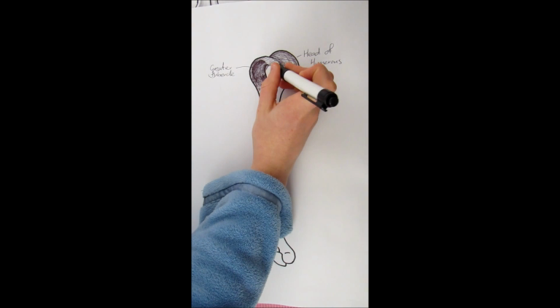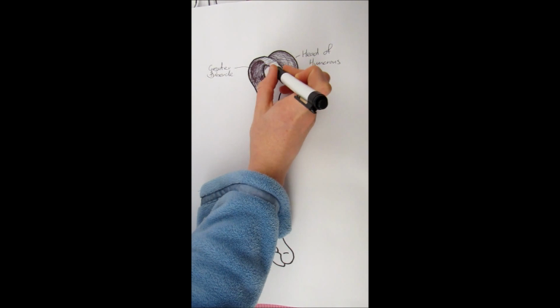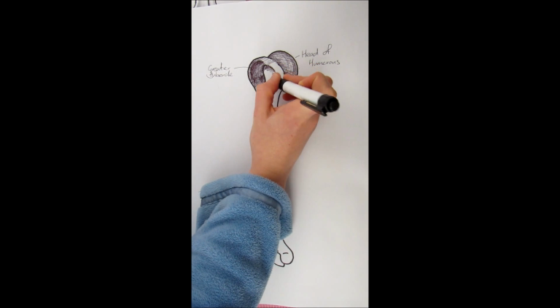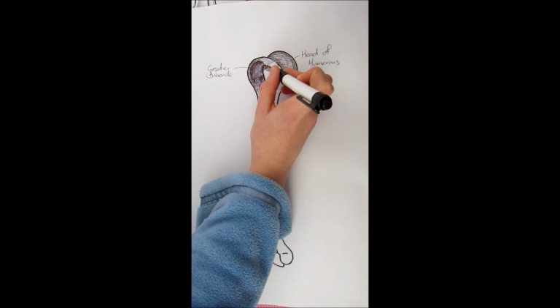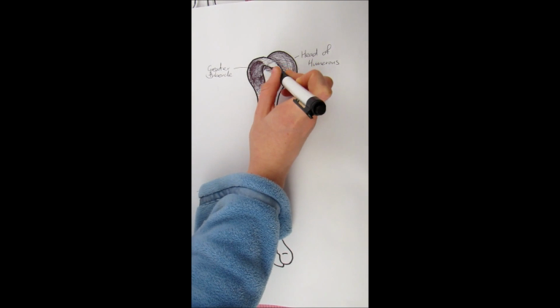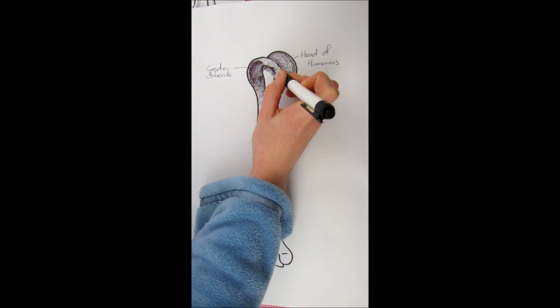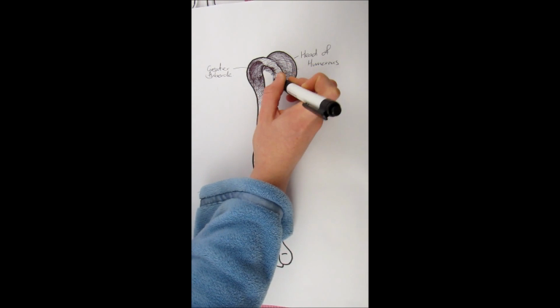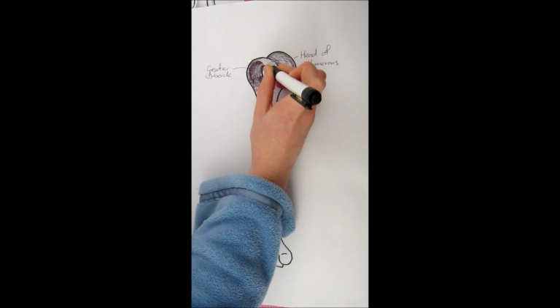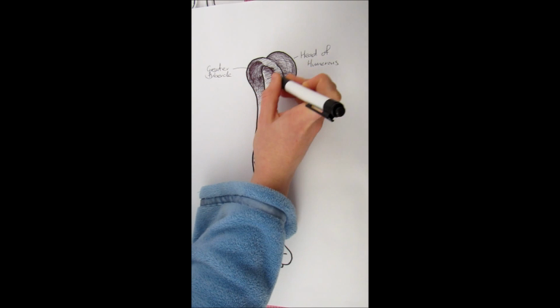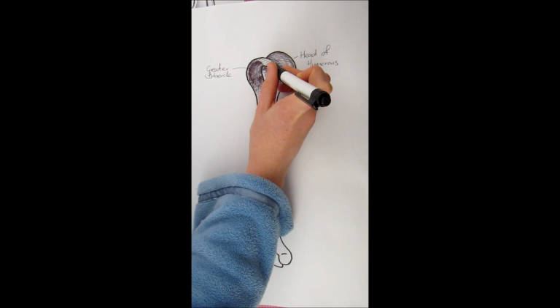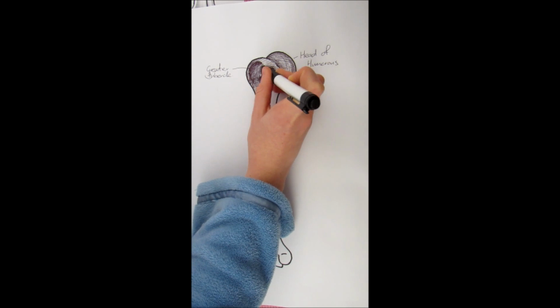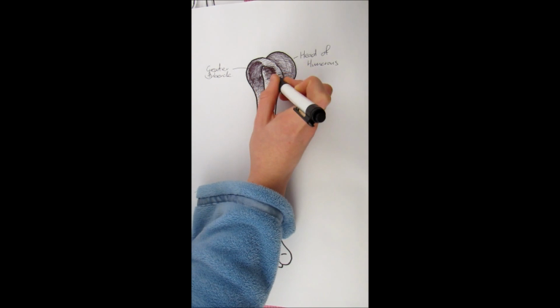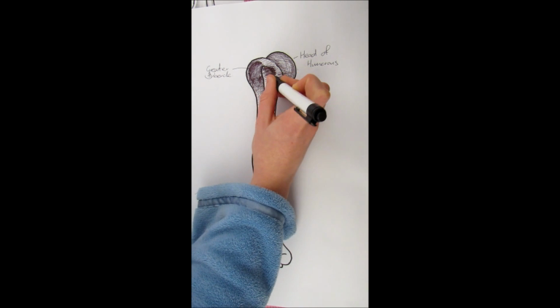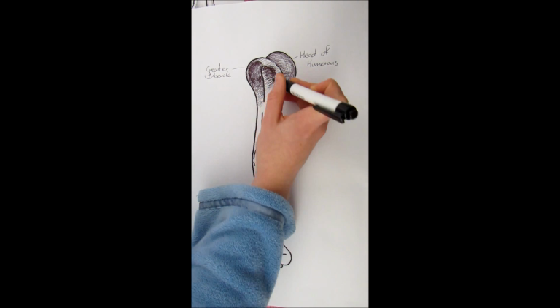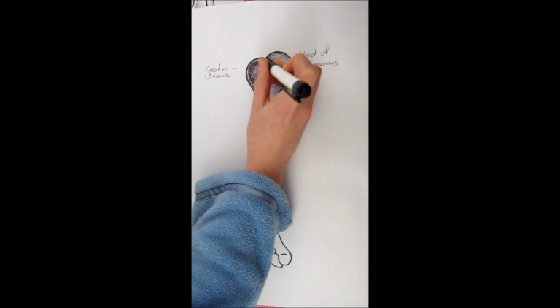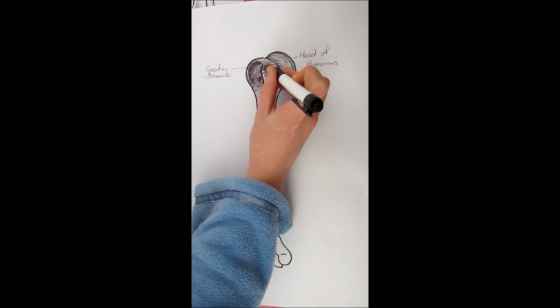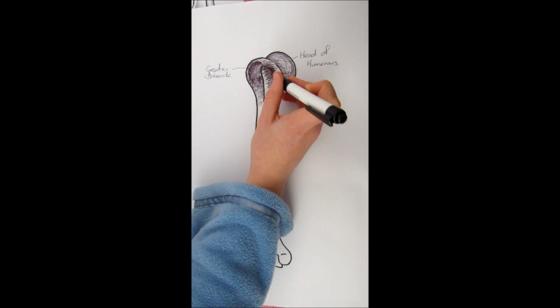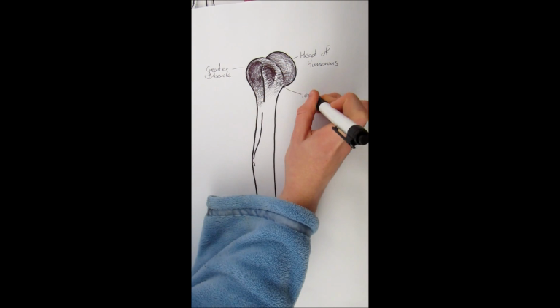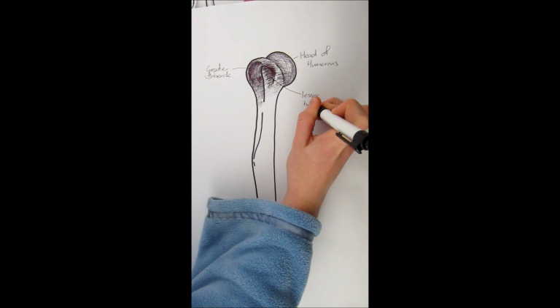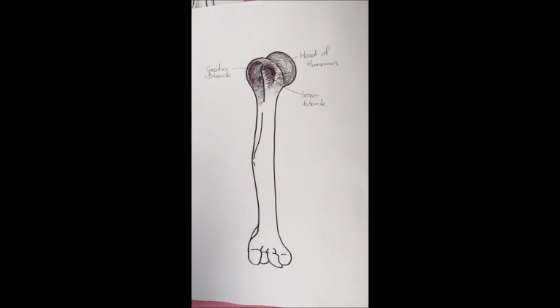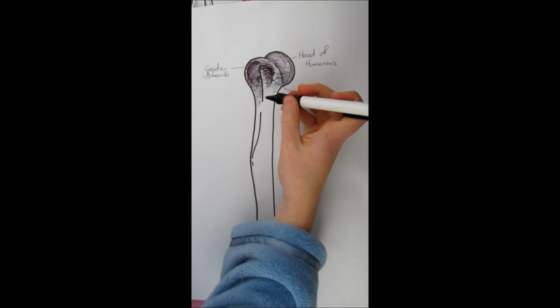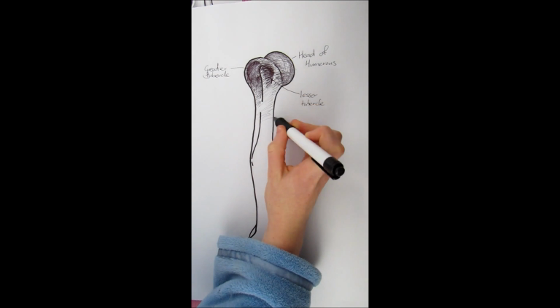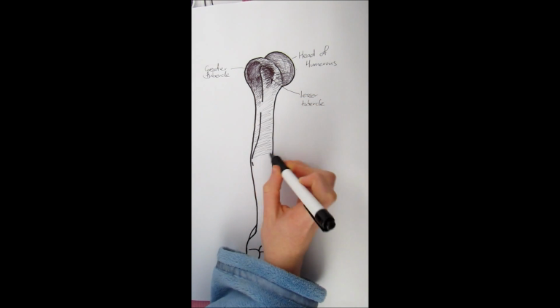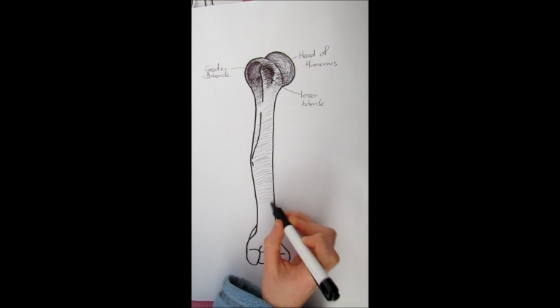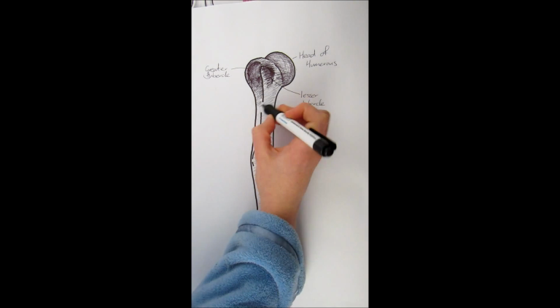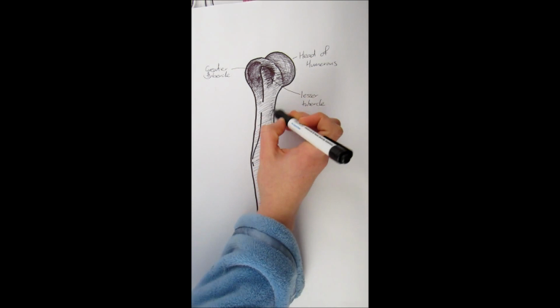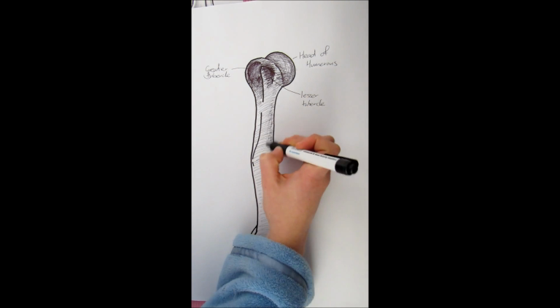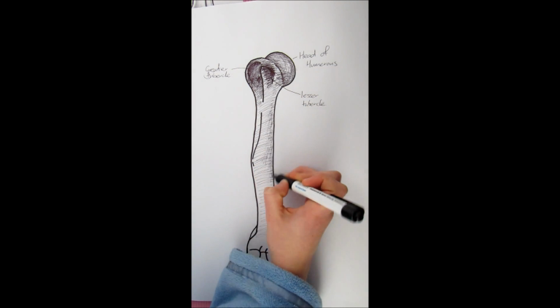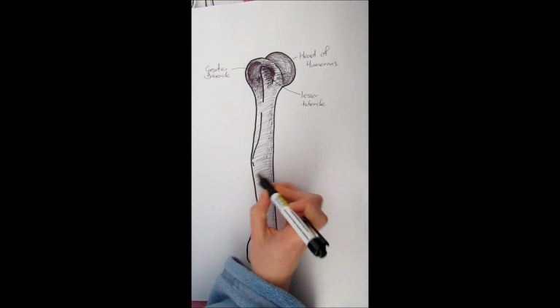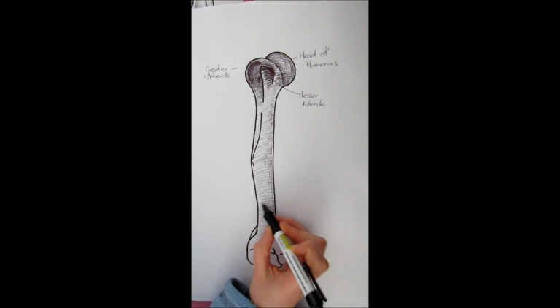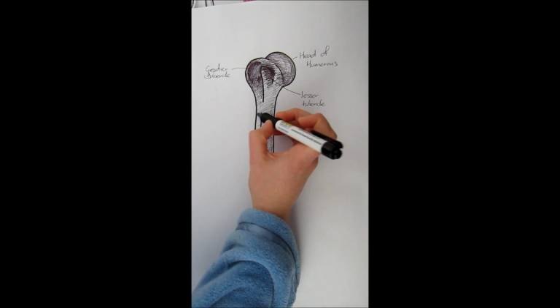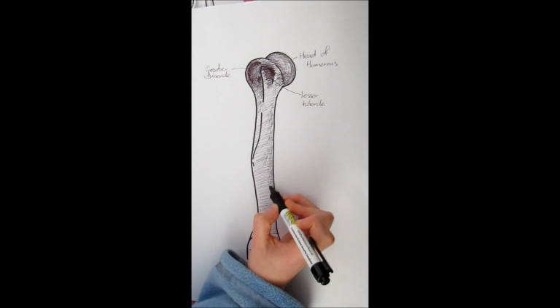Next there is the lesser tubercle, which is just underneath the greater tubercle. It's a bit smaller, but still does the same job of holding the muscles for the arms and the back. The majority of the bone — the long straight middle bit — is called the shaft.